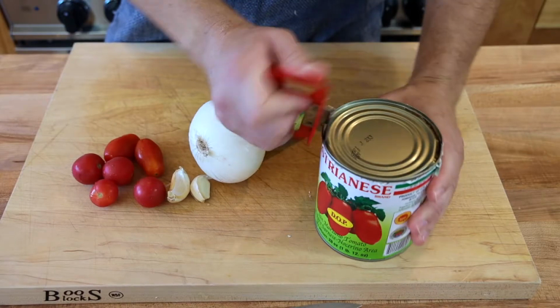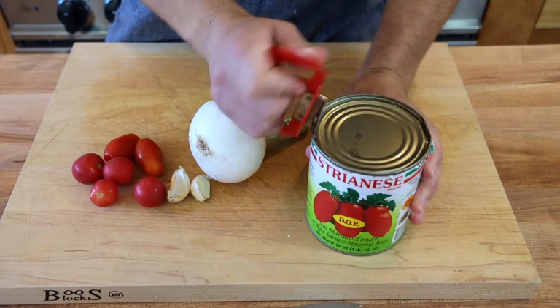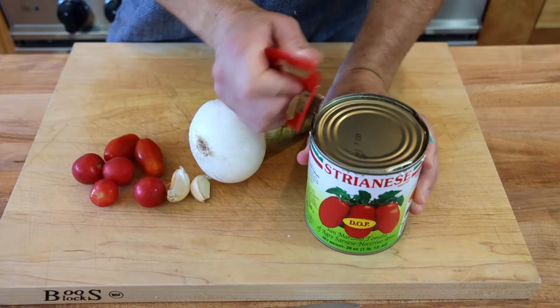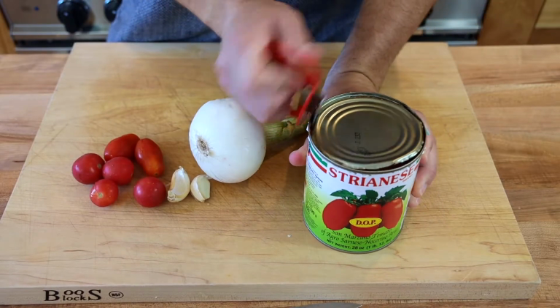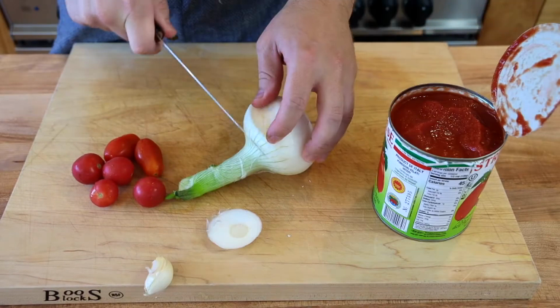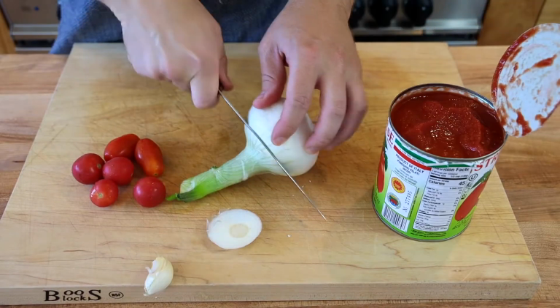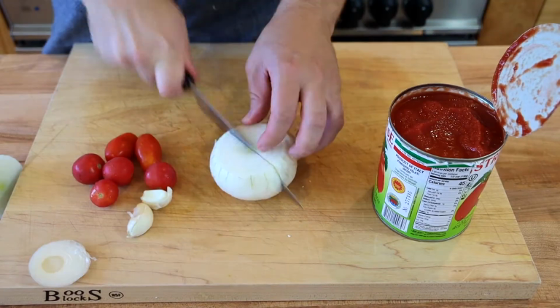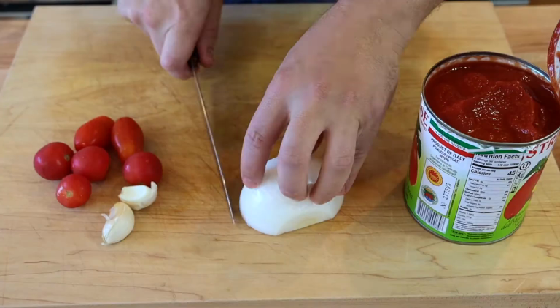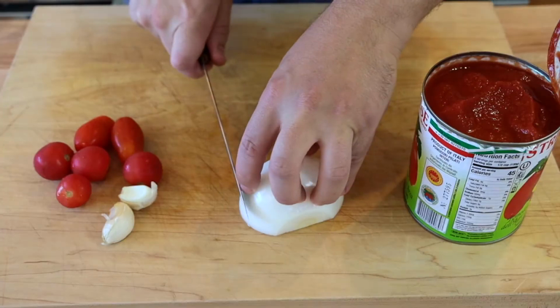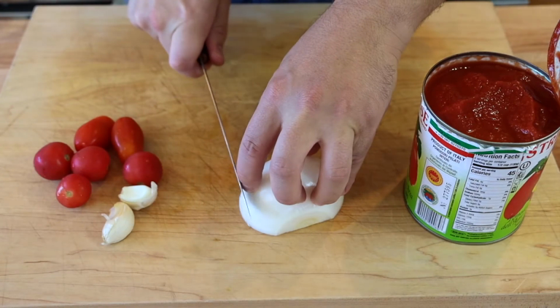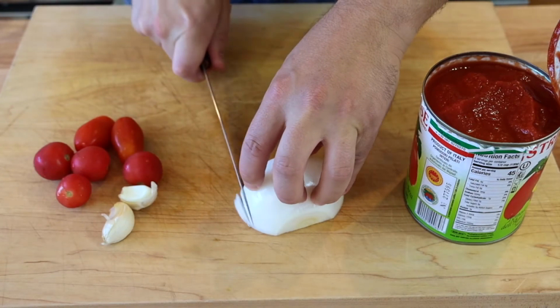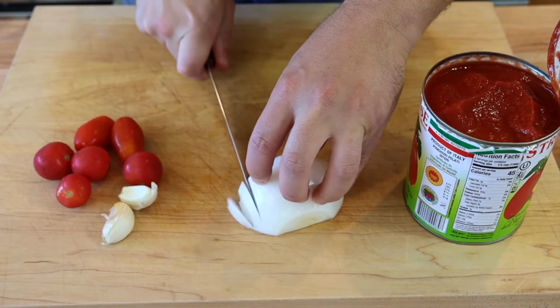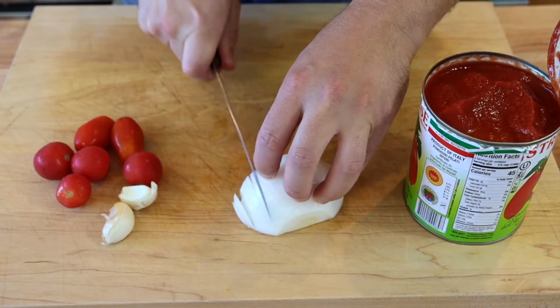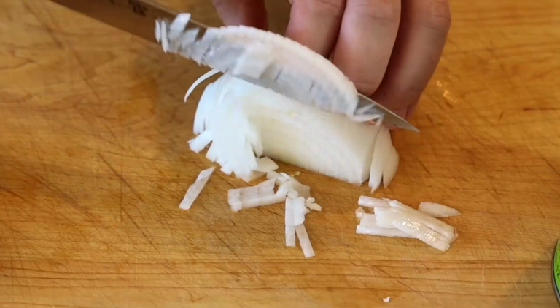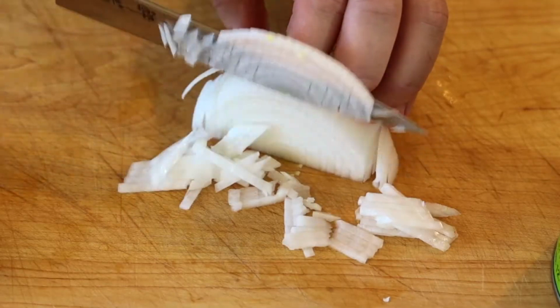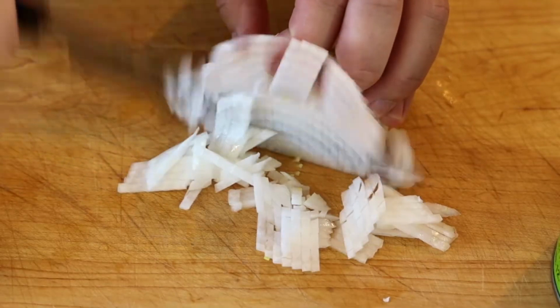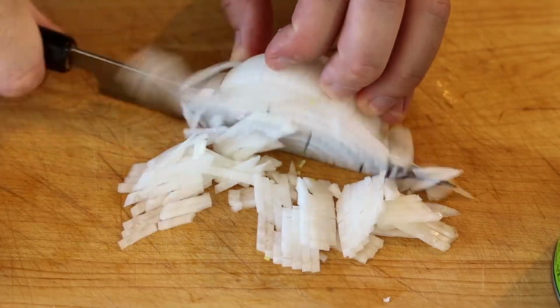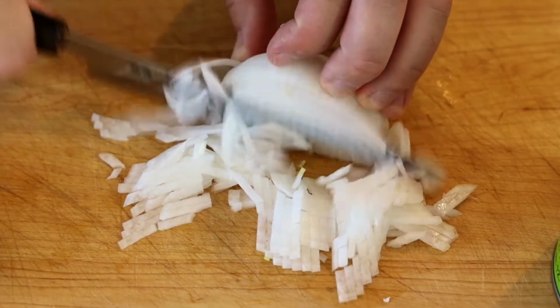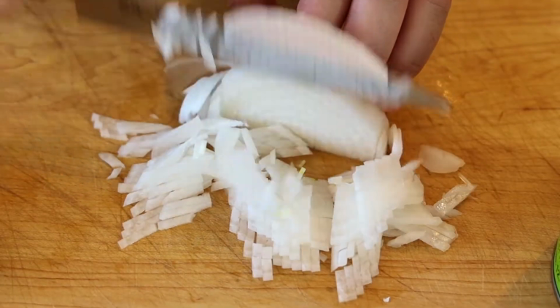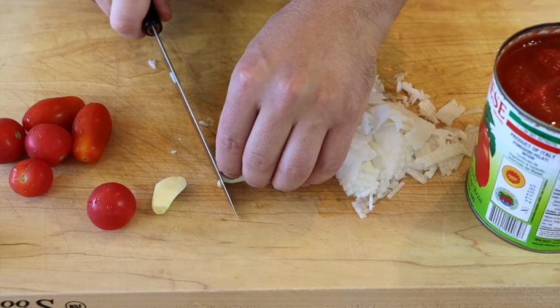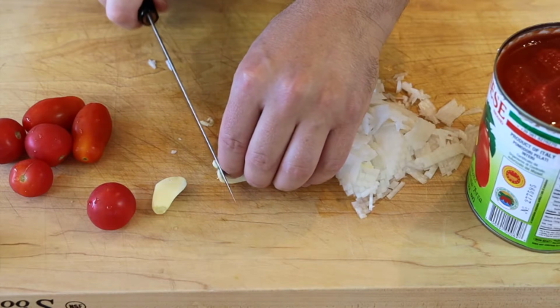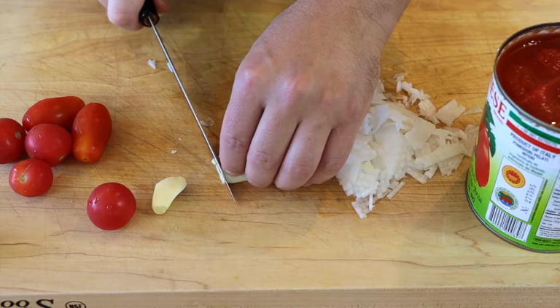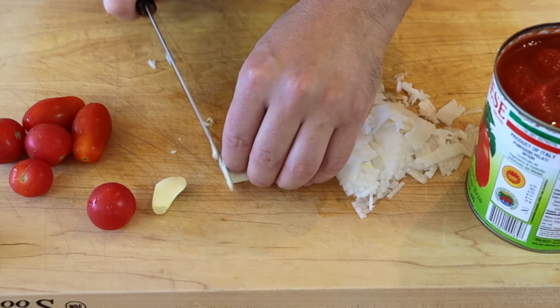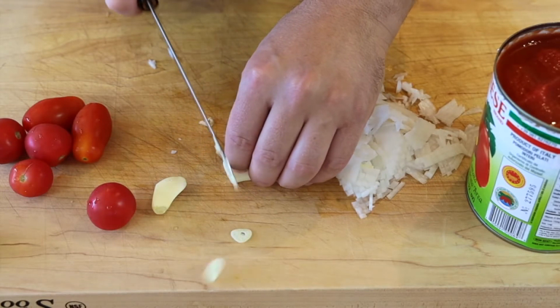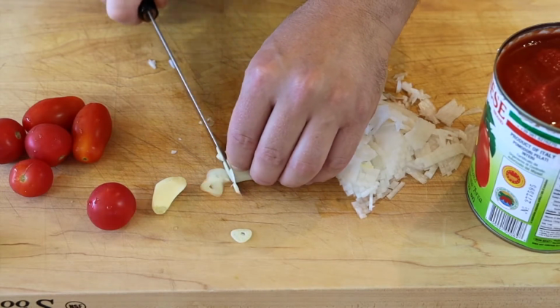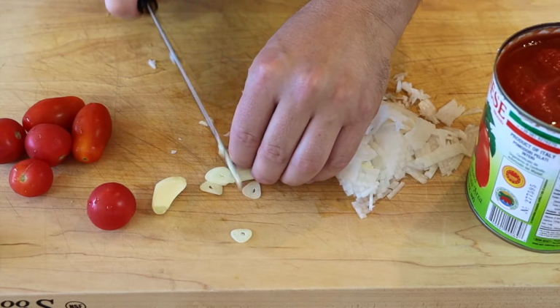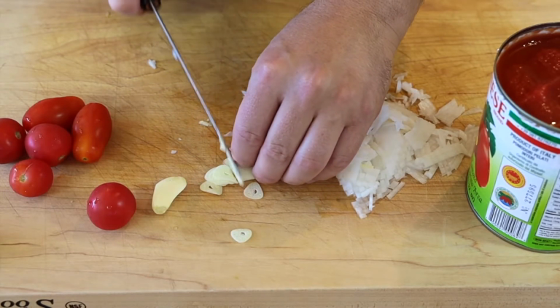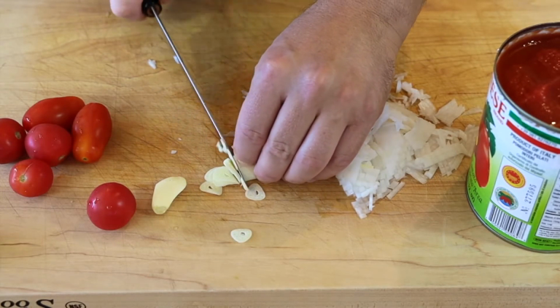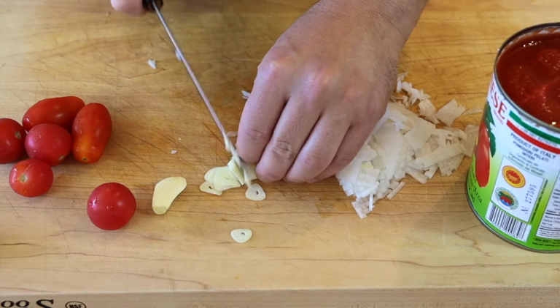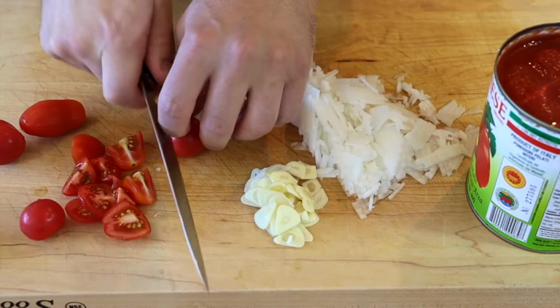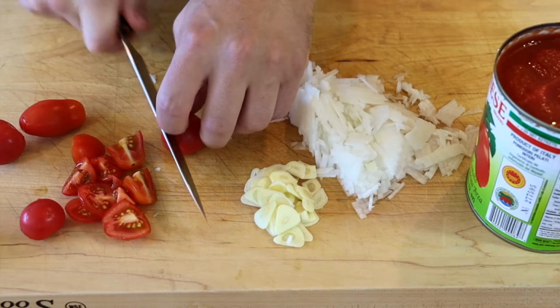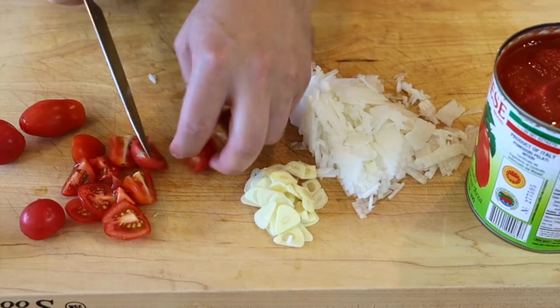Okay, so let's get started. Open your canned tomatoes — I'm using some San Marzanos — and now we're going to mince up that onion nice and small, and then slice those garlic cloves. I have about two cloves of garlic, one onion, and about eight cherry tomatoes.